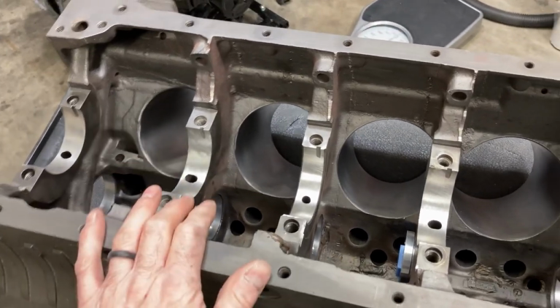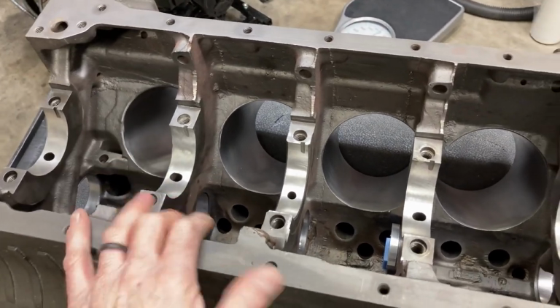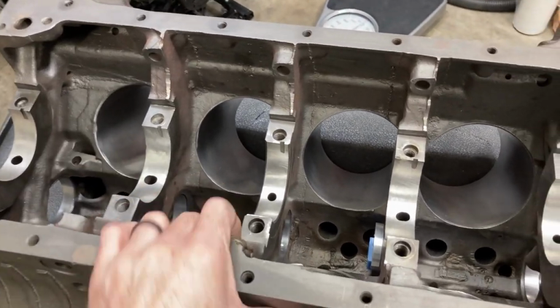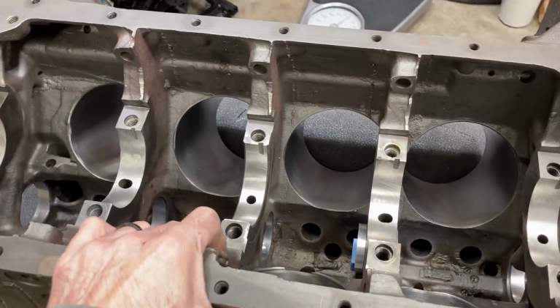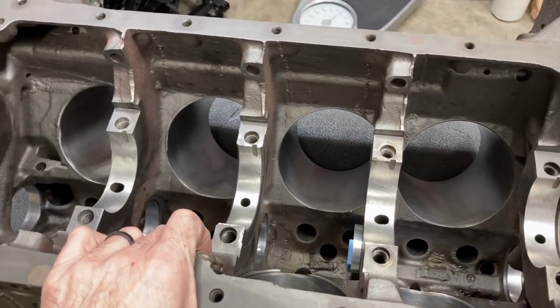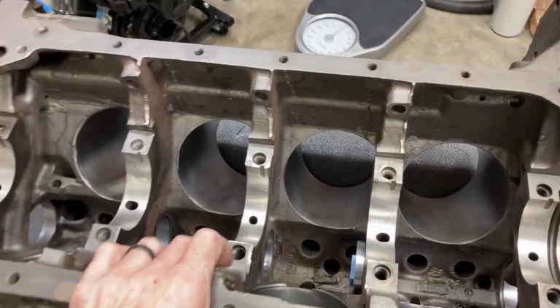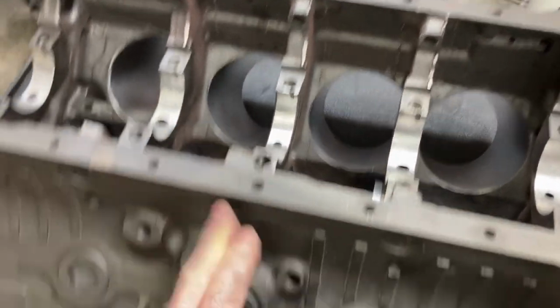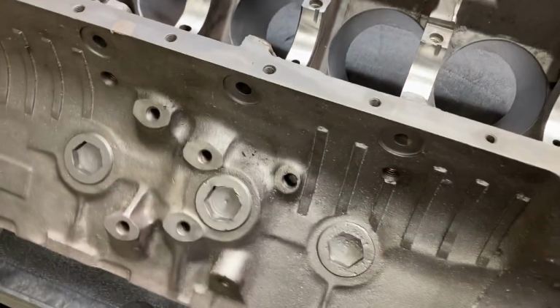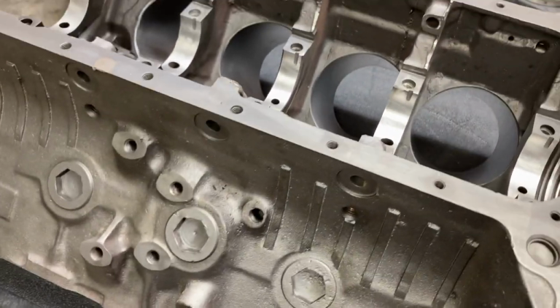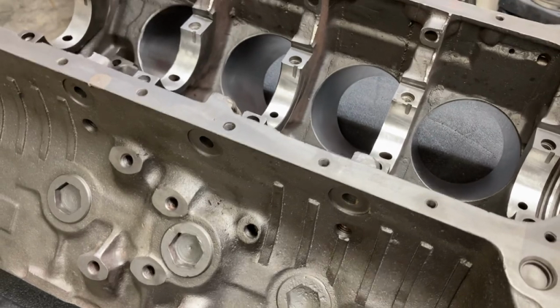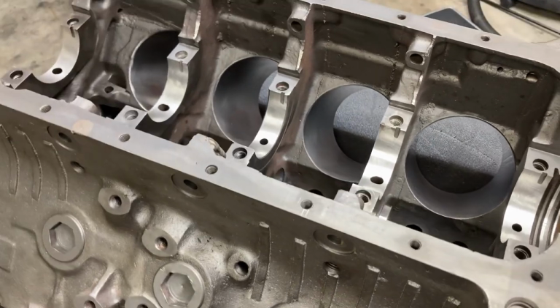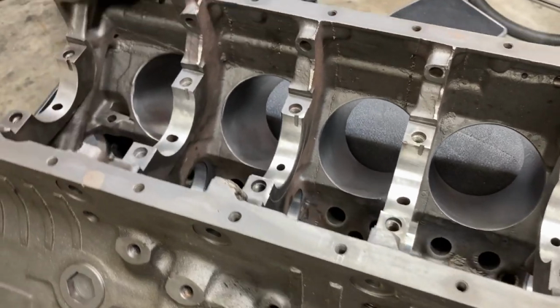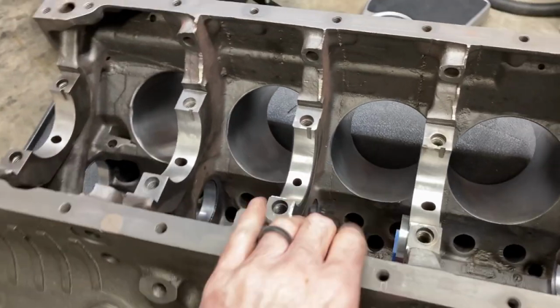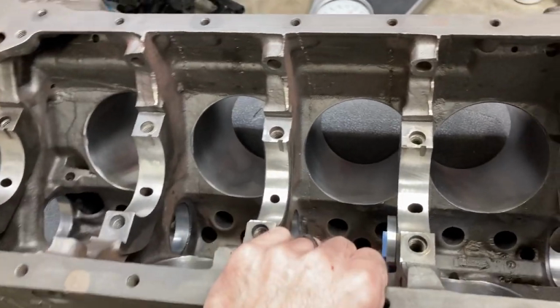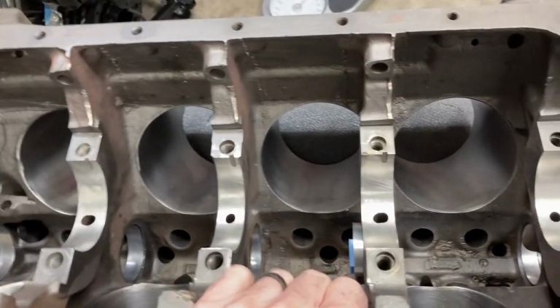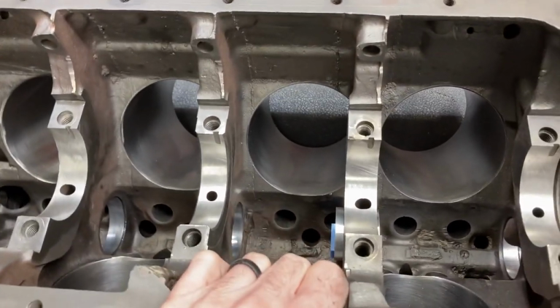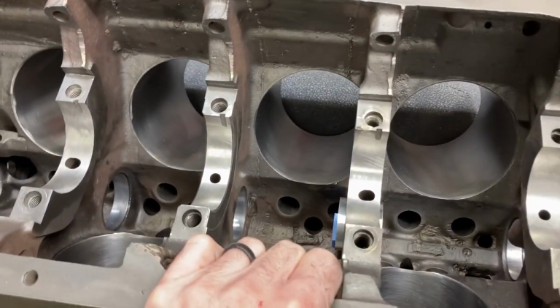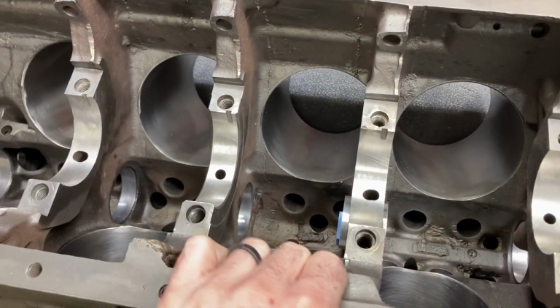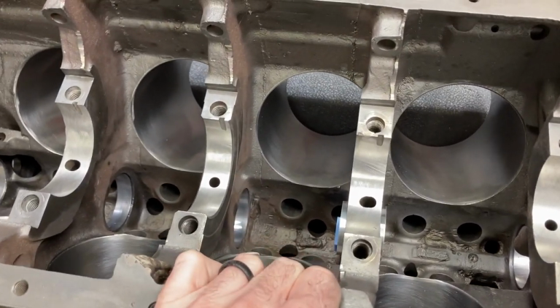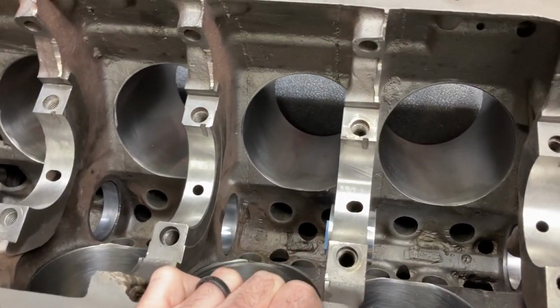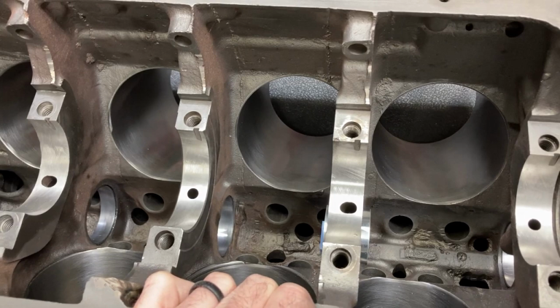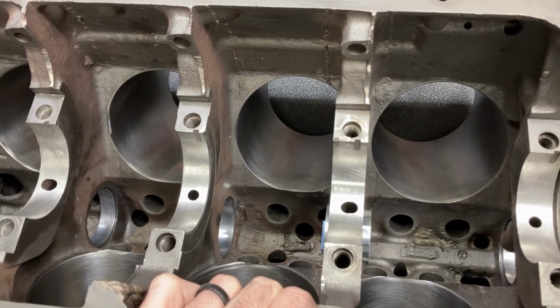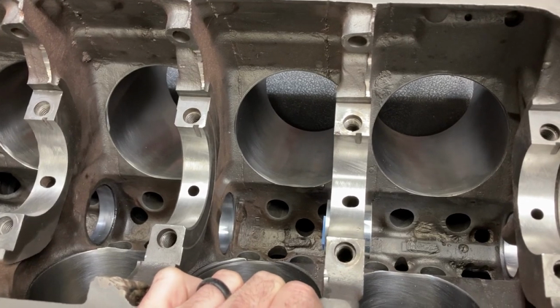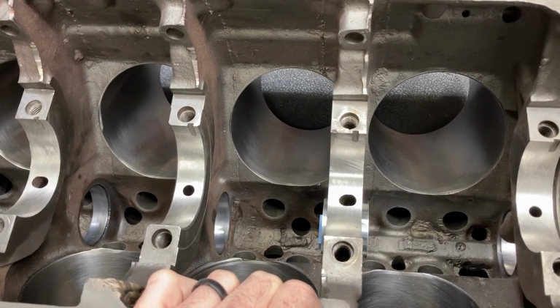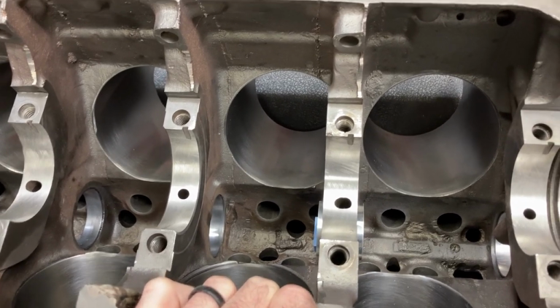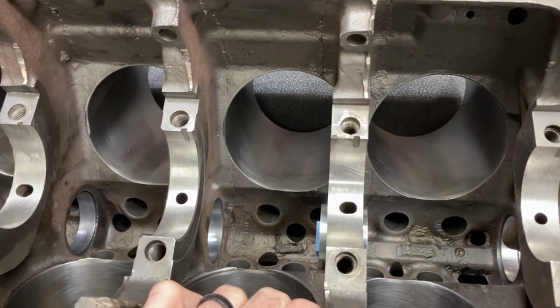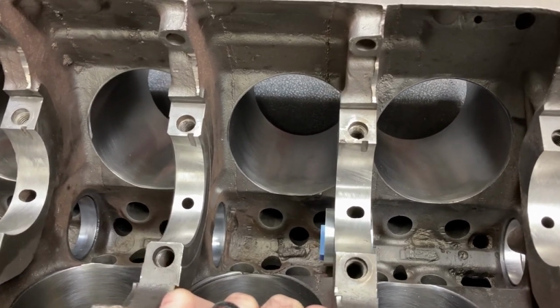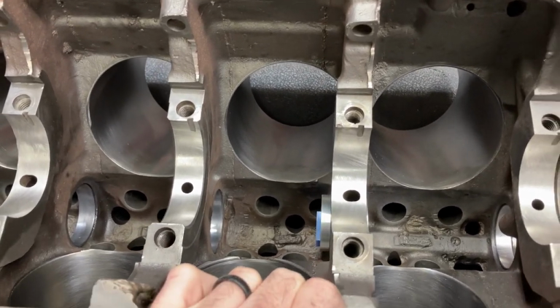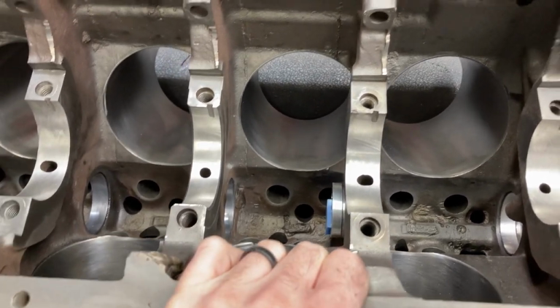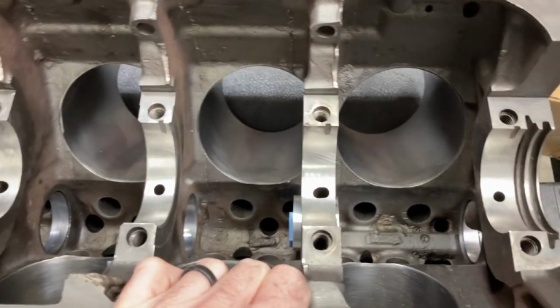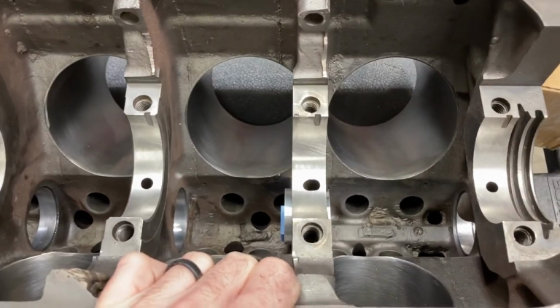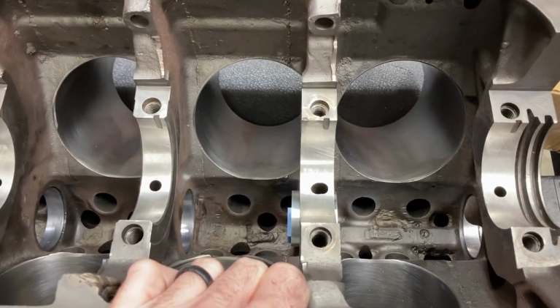This is Brent with Likens Motorsports. This is our 427 side oiler block, the foundation for our 397 tunnel port dyno mule, and we're going to put a cam tunnel in today.